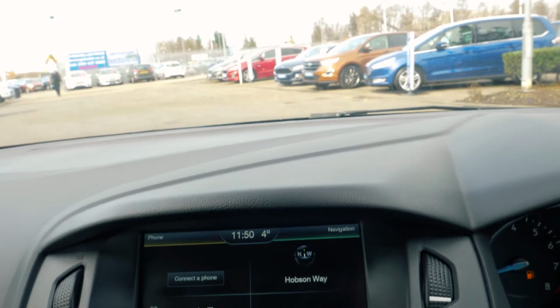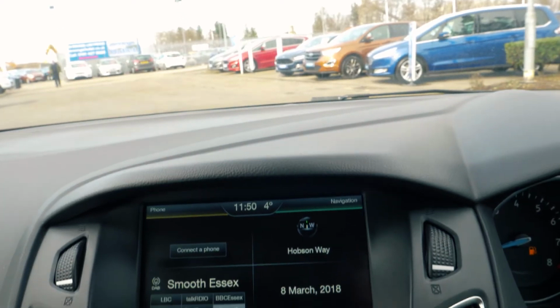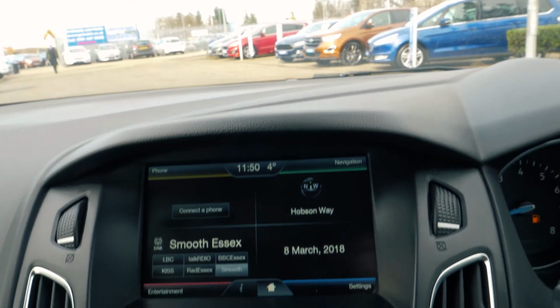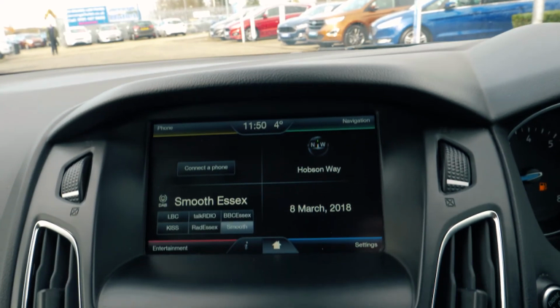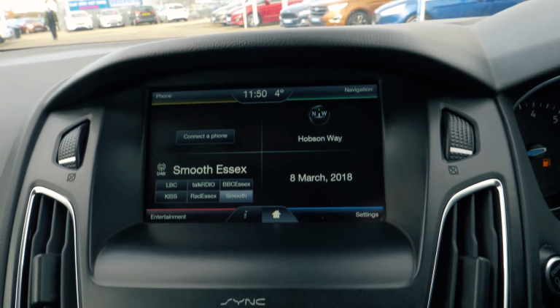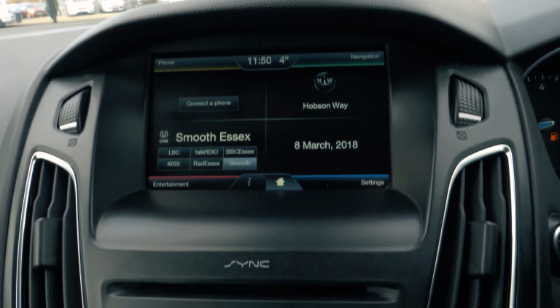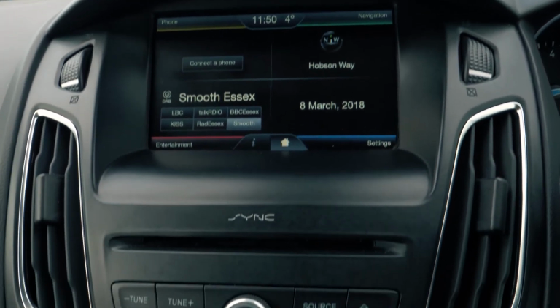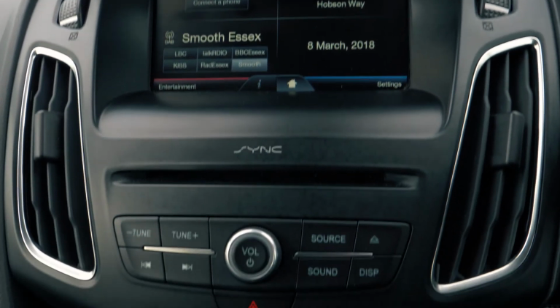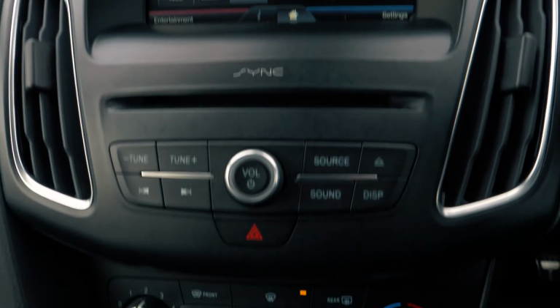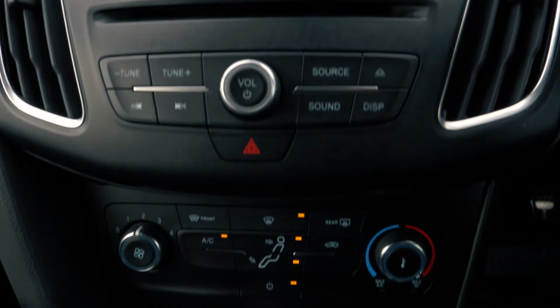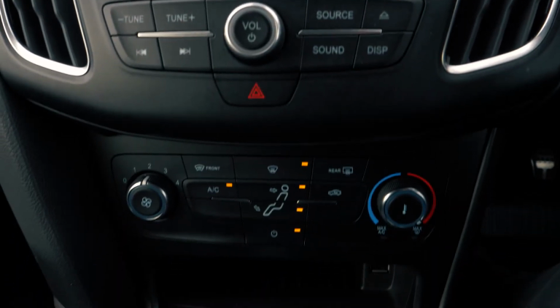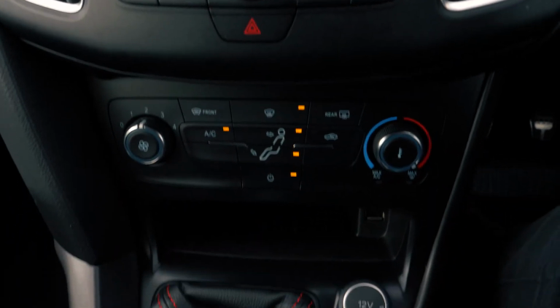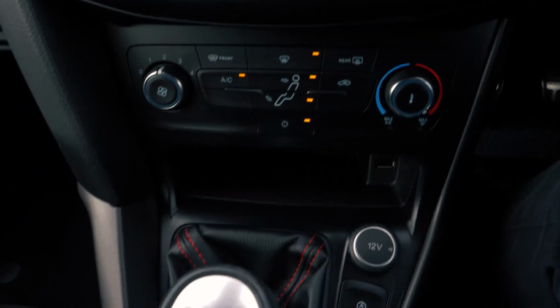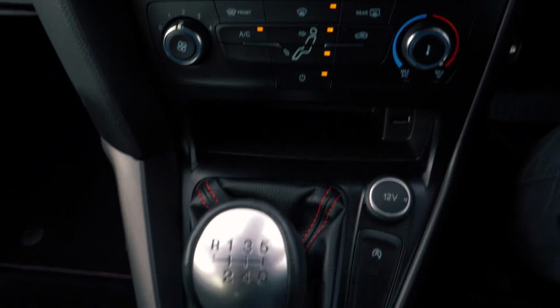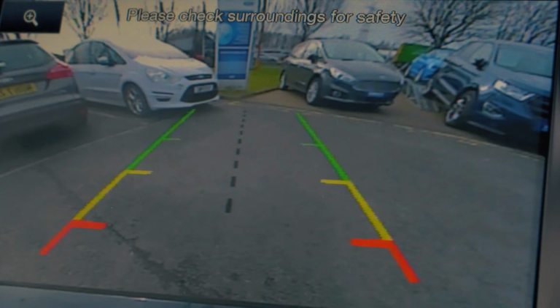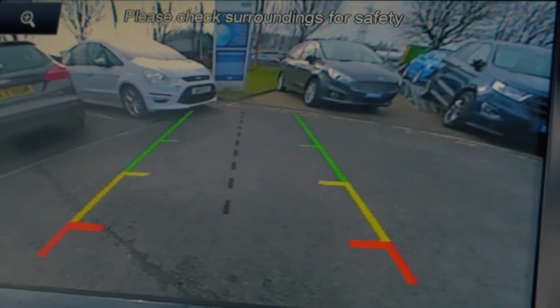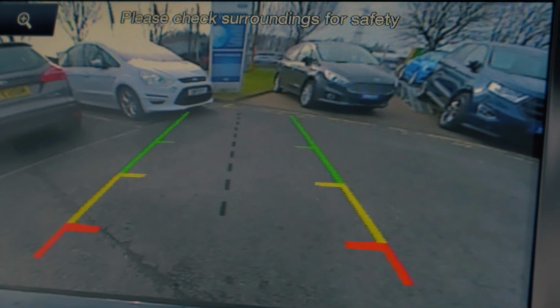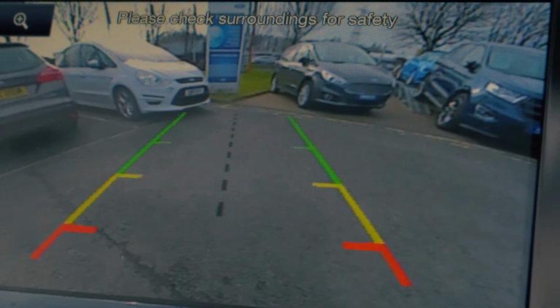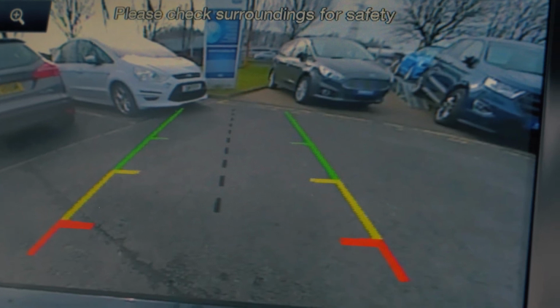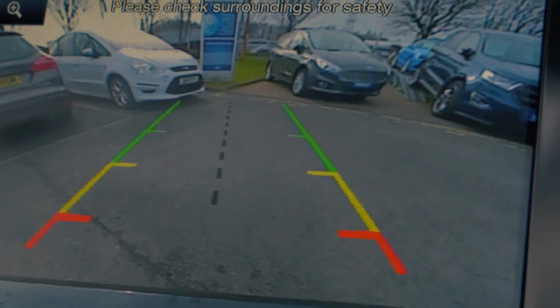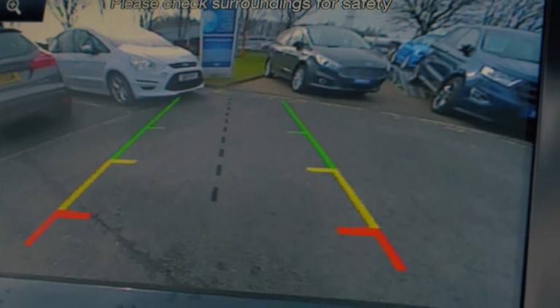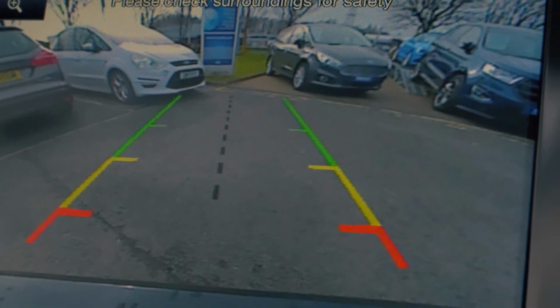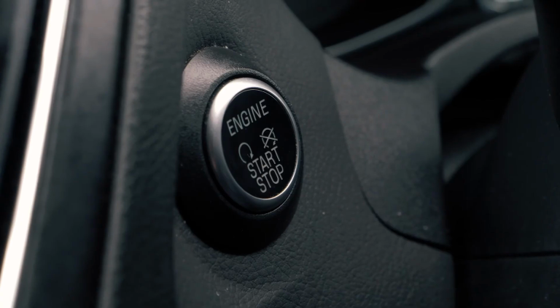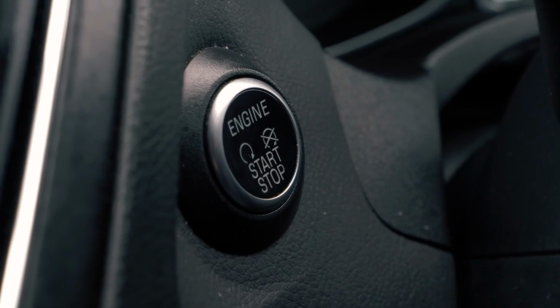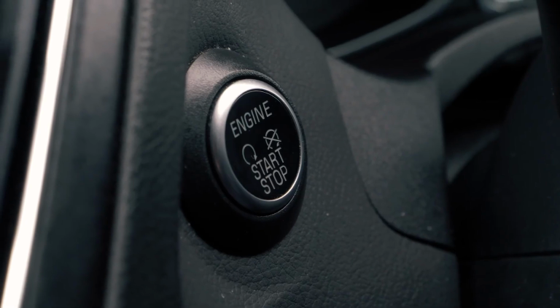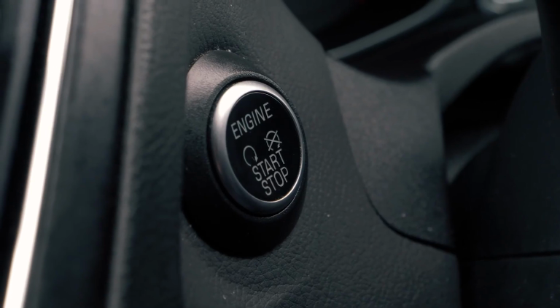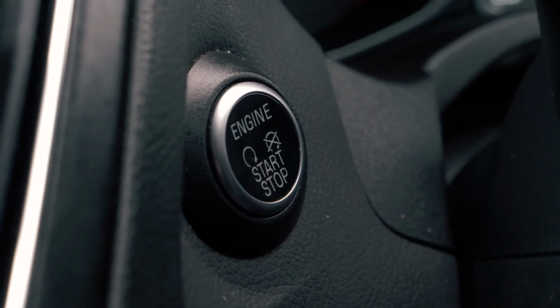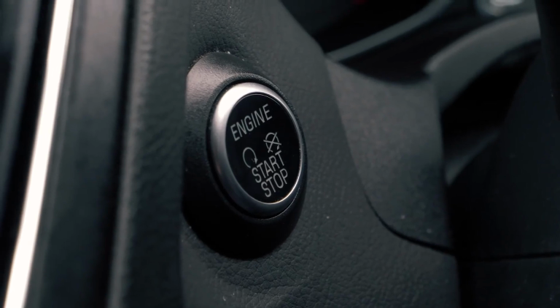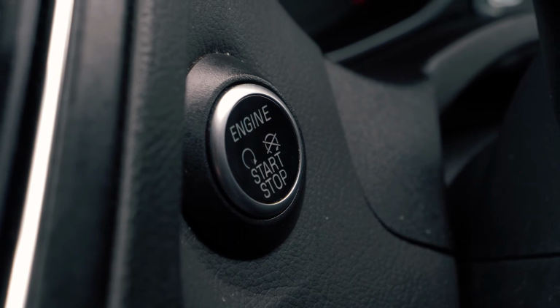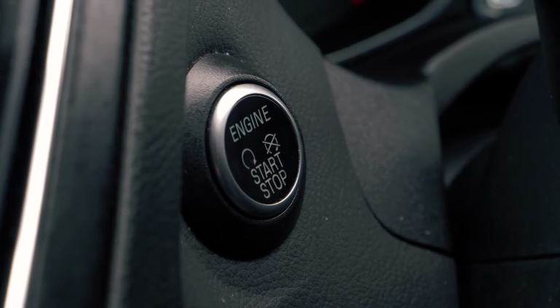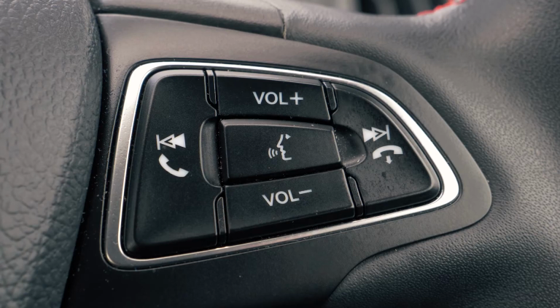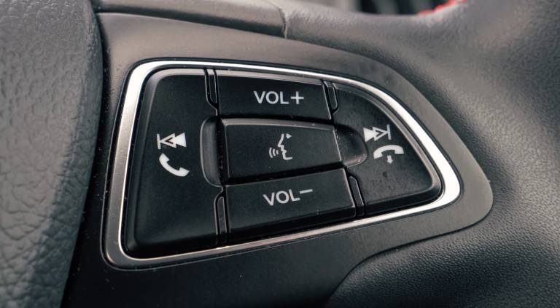There is a built-in Sync 2 navigation system which is very easy to set up and use. It also has a rear parking camera to give you the extra helping hand when you need it most. Bluetooth and USB connectivity are built-in so you can hook your phone up to the car.